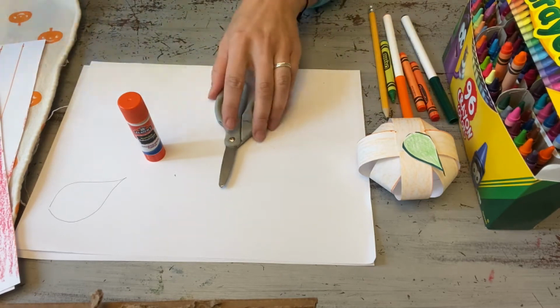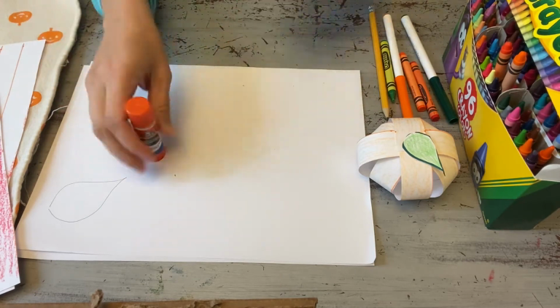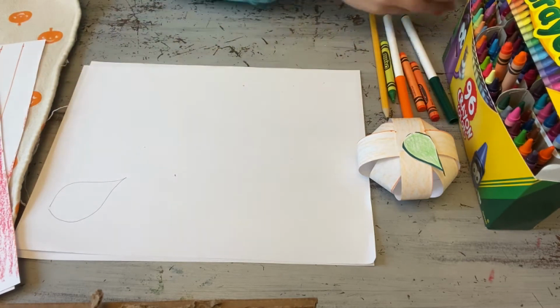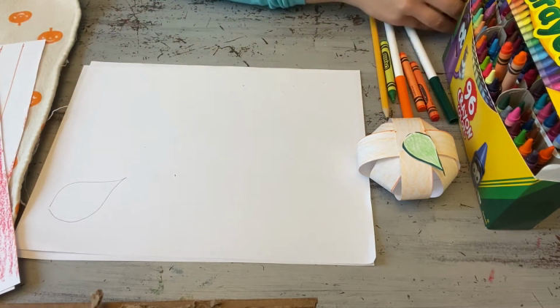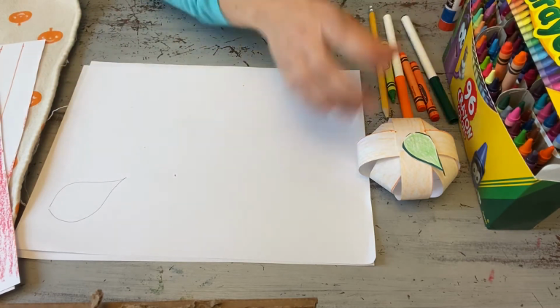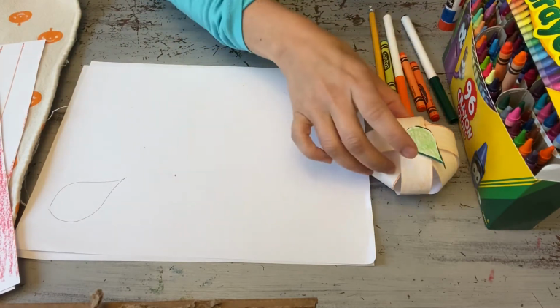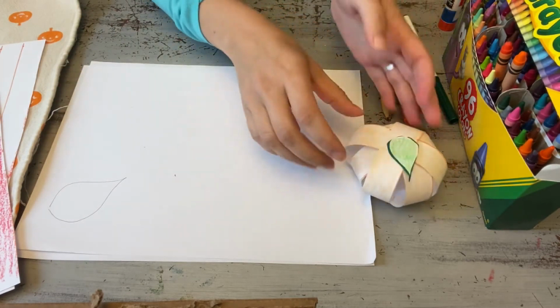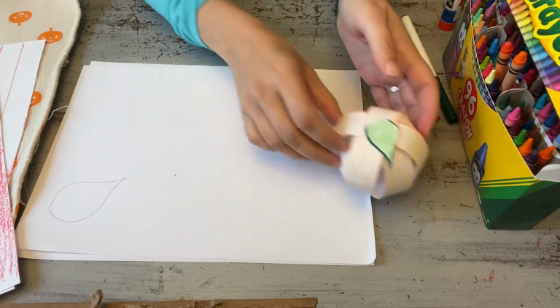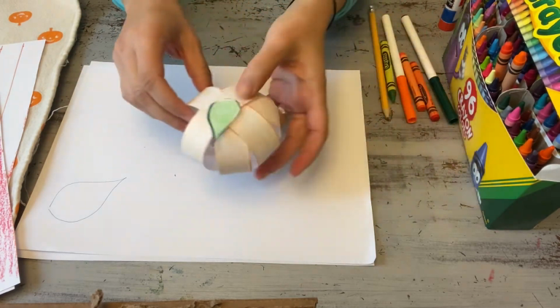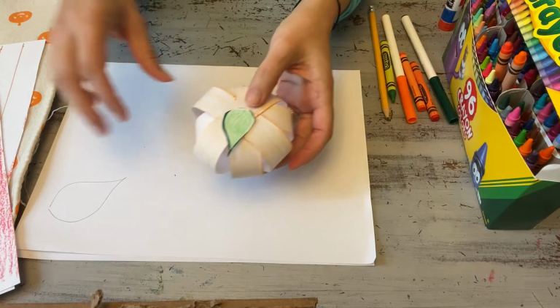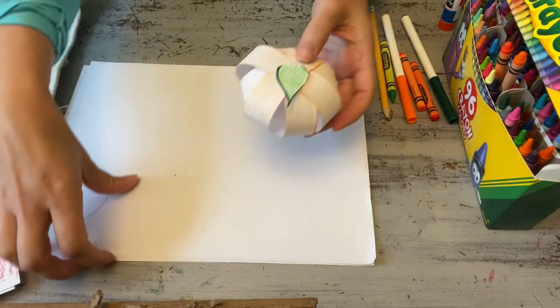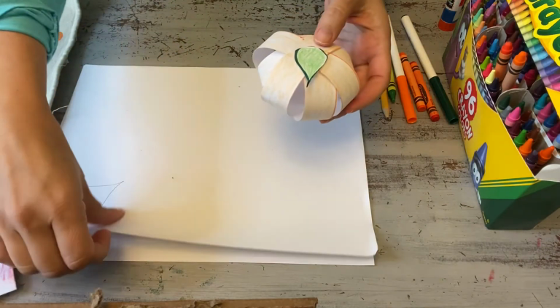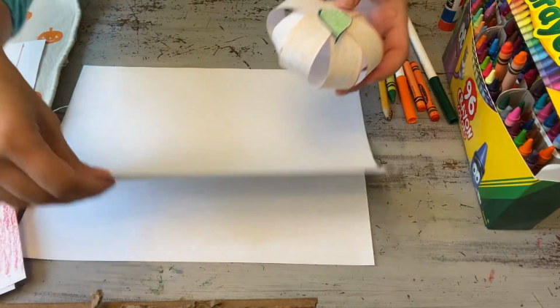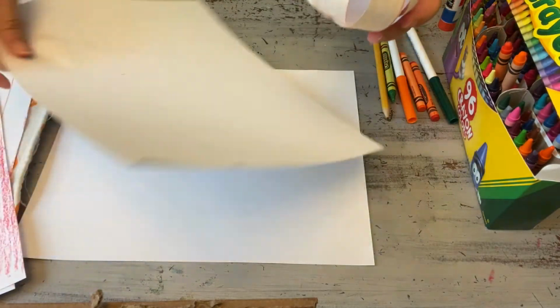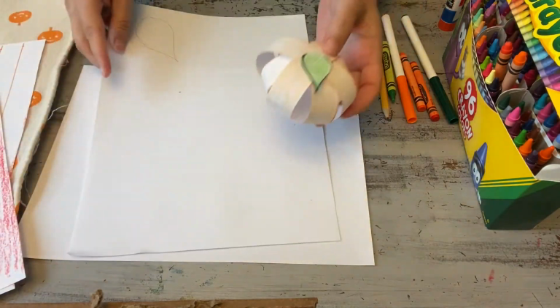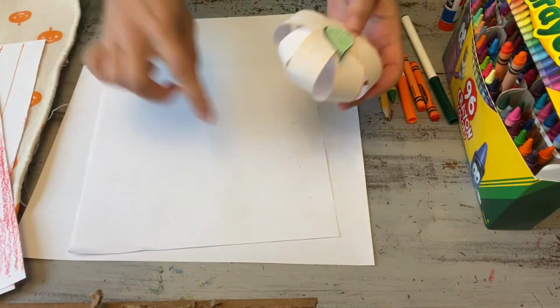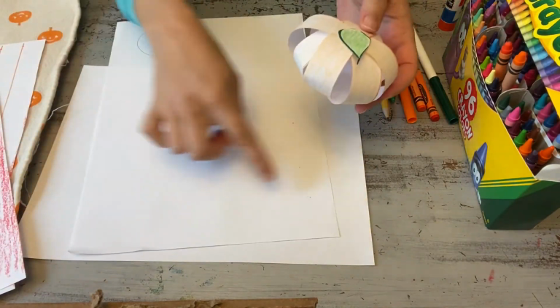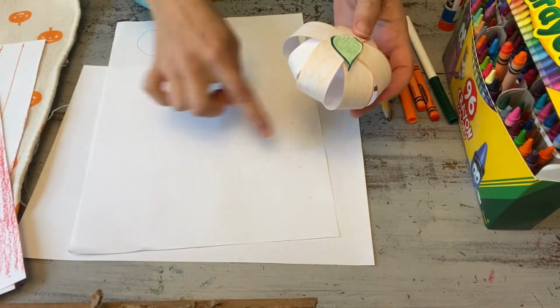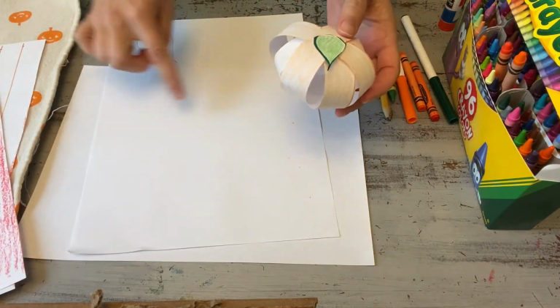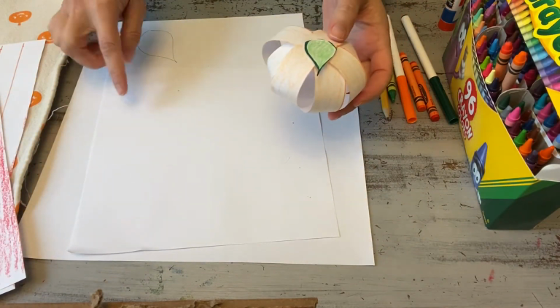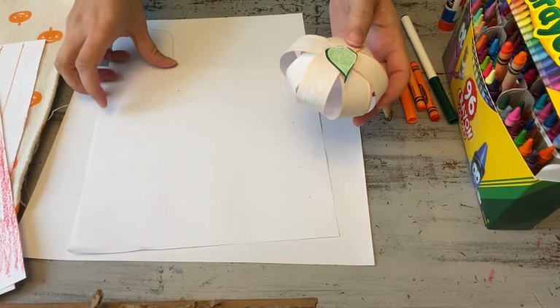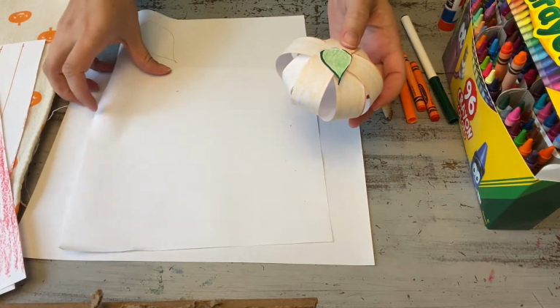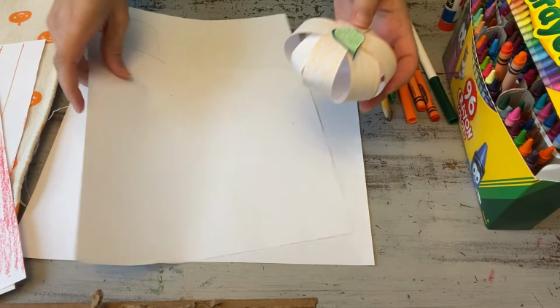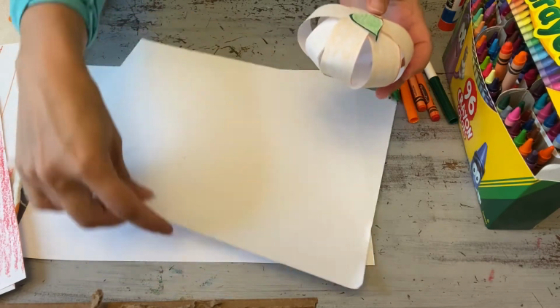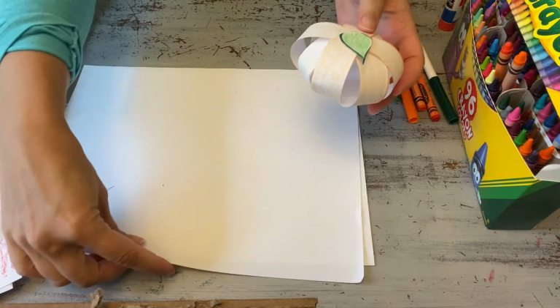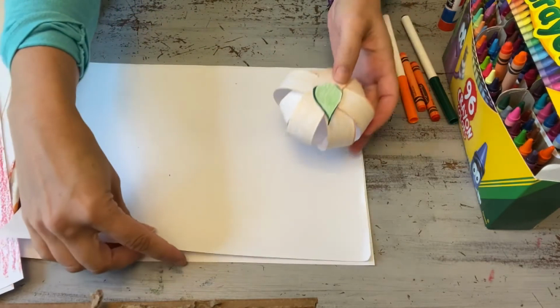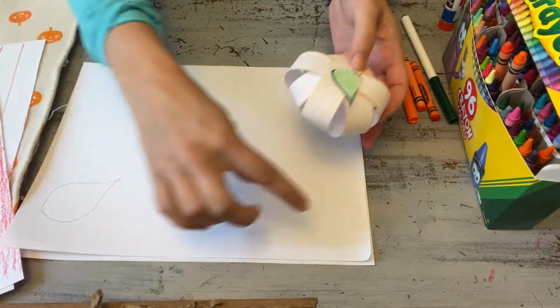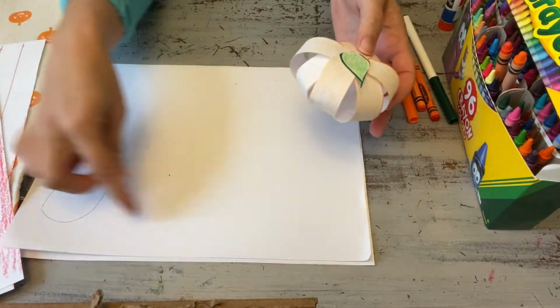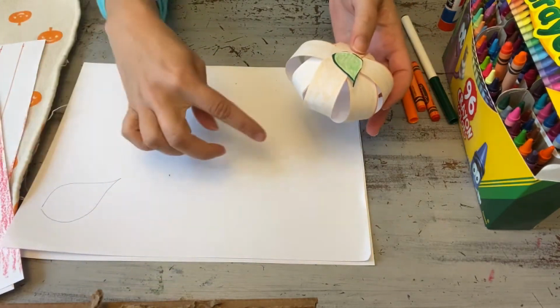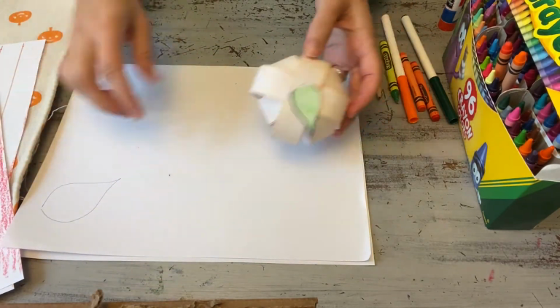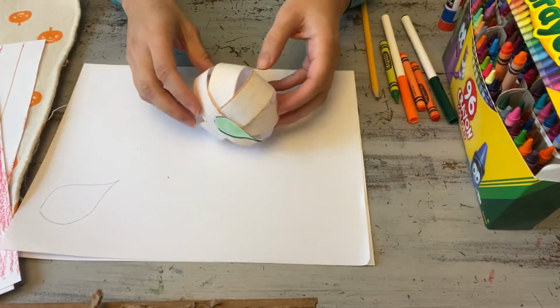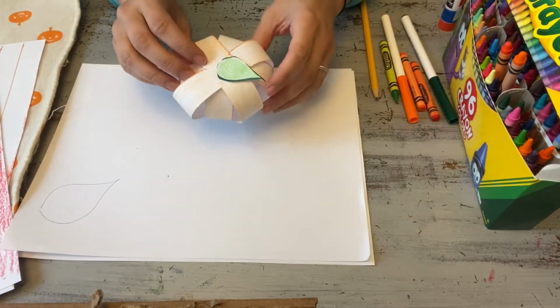So I made this little one here by using the width of my paper the short way. The one I'm going to show you, I'm going to use the width of the paper the long way. So I make two different sizes.